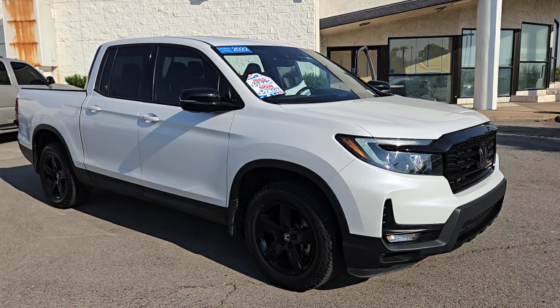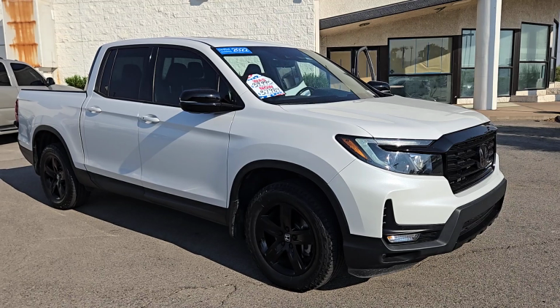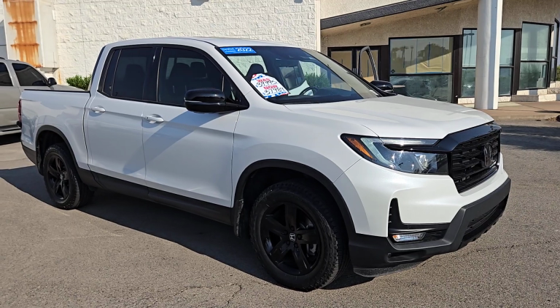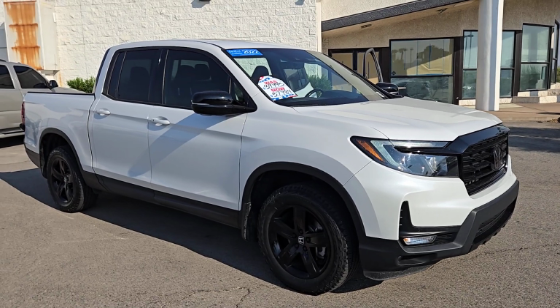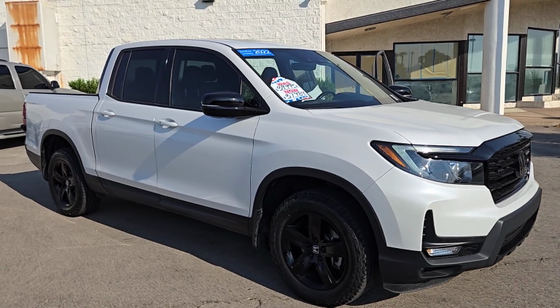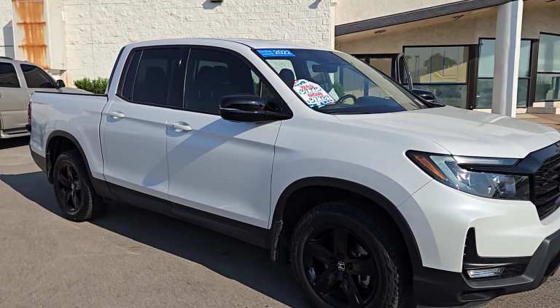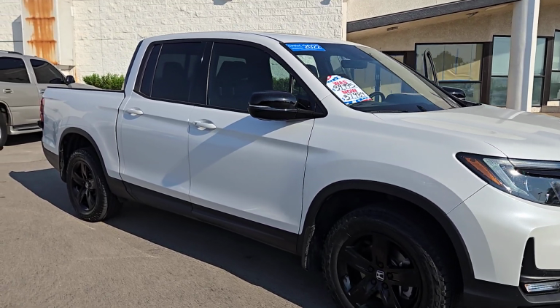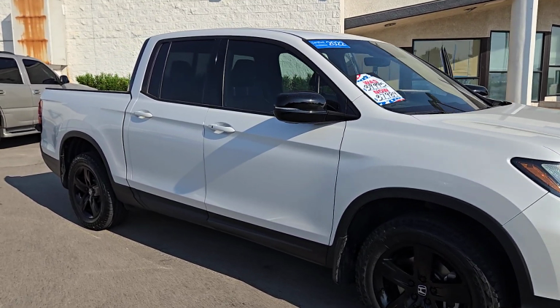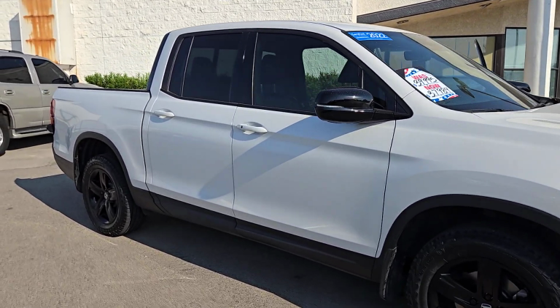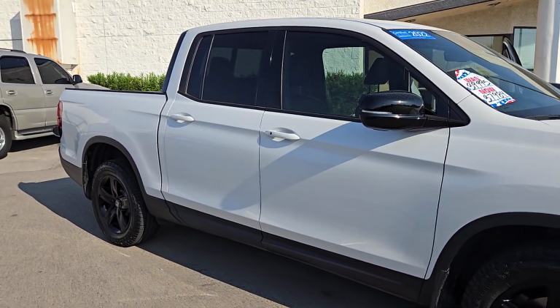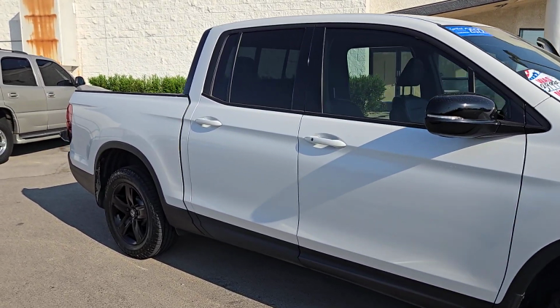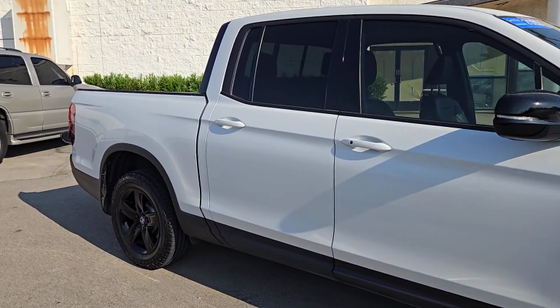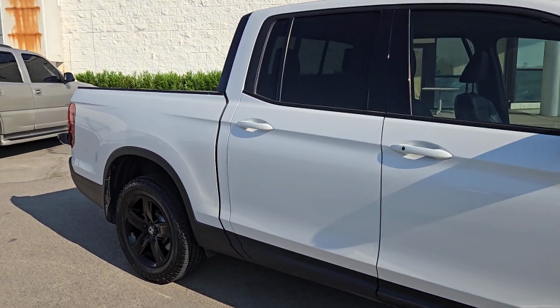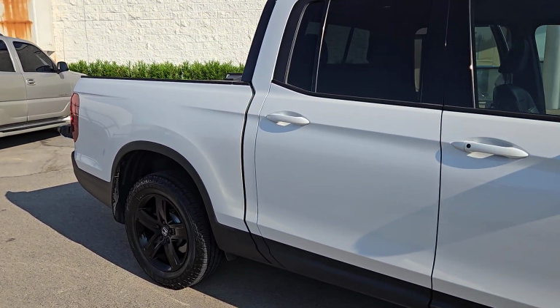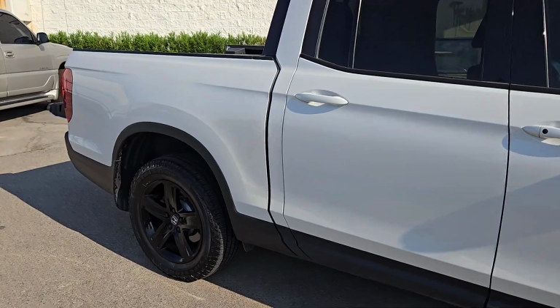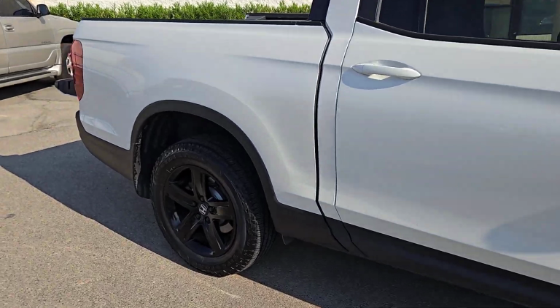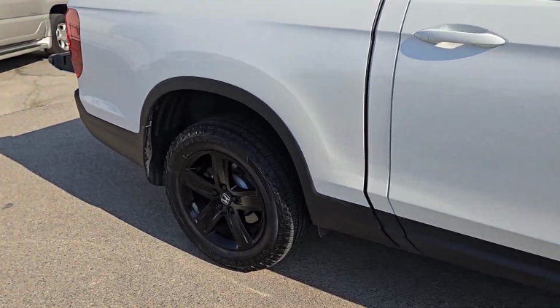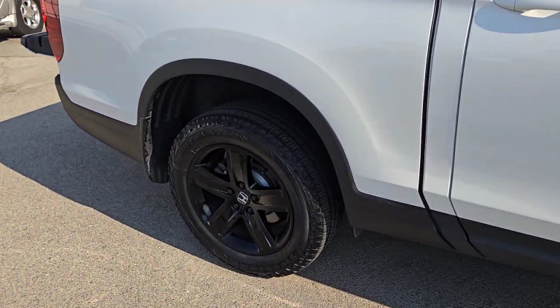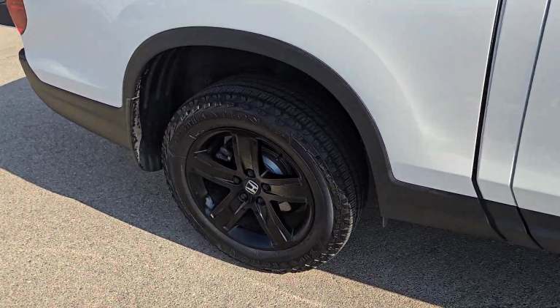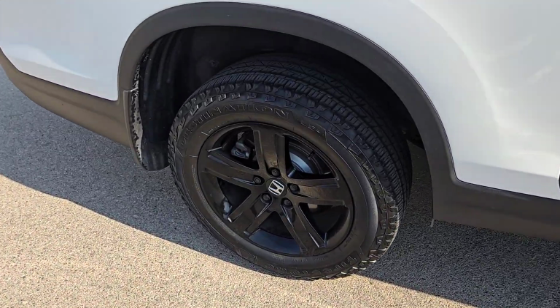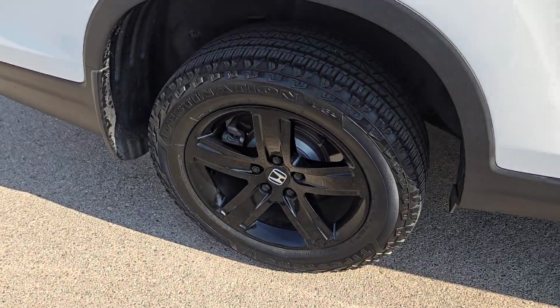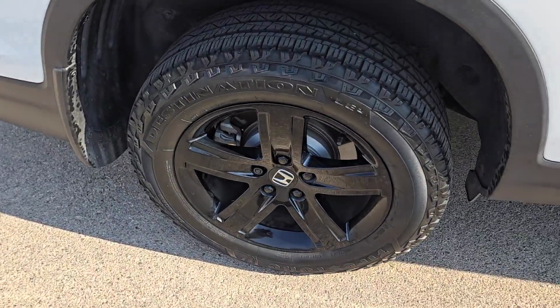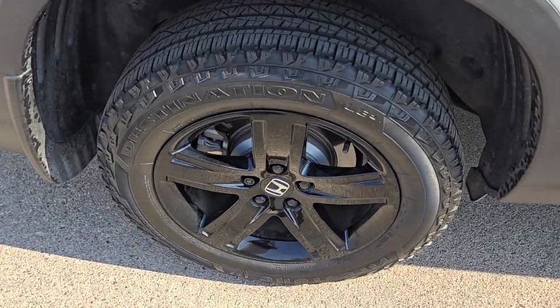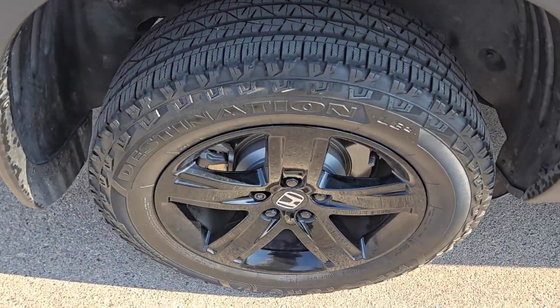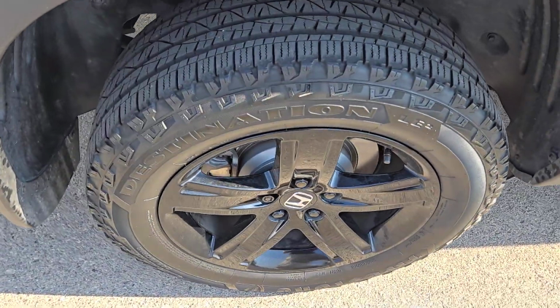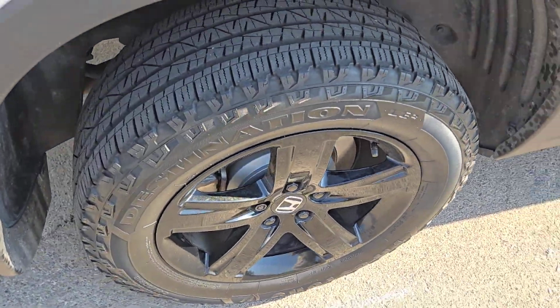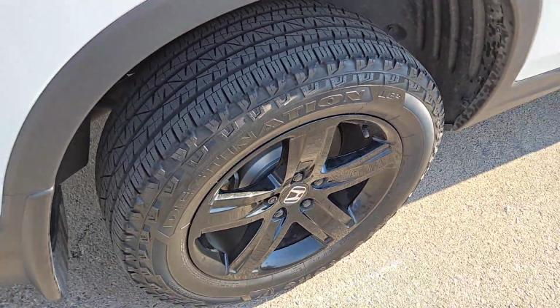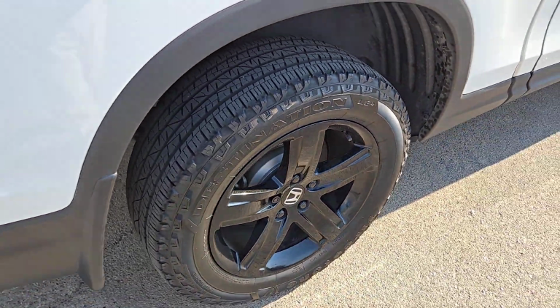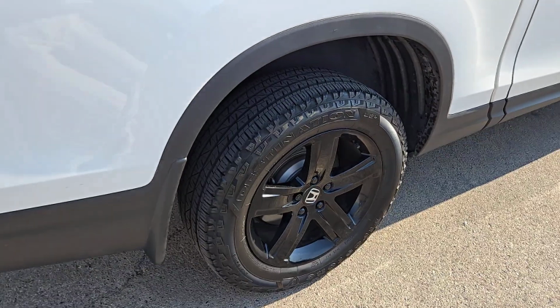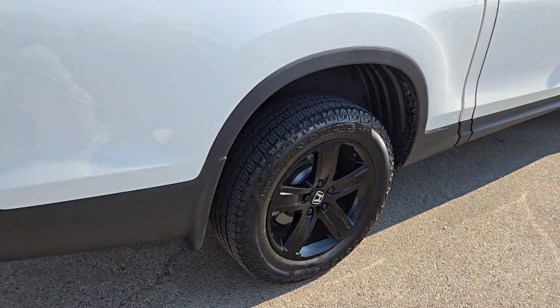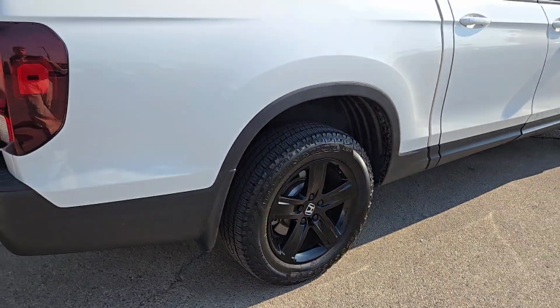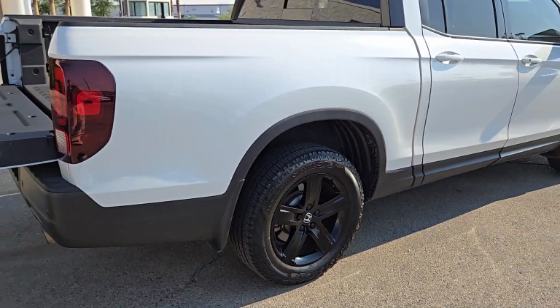Get a feel for the 2022 Honda Ridgeline. With less than 40,000 miles on the odometer, this vehicle stands out from the rest. Answer the call to adventure in this clever and capable Ridgeline.